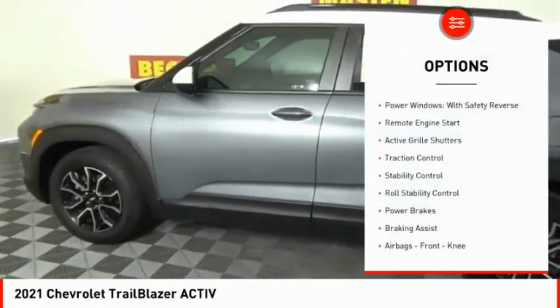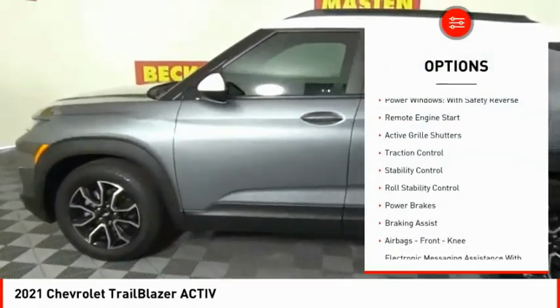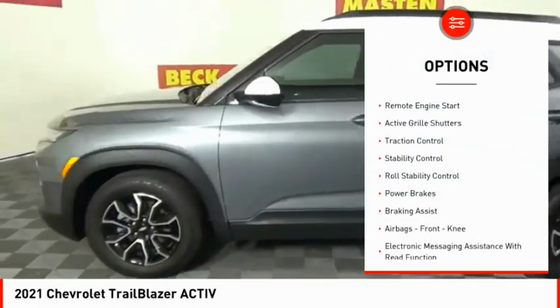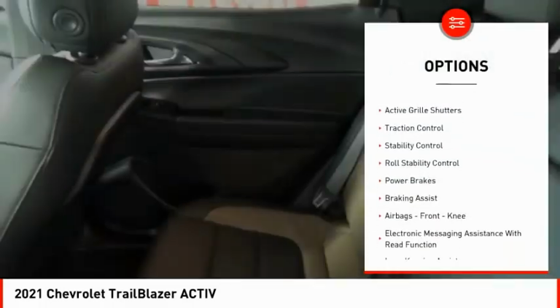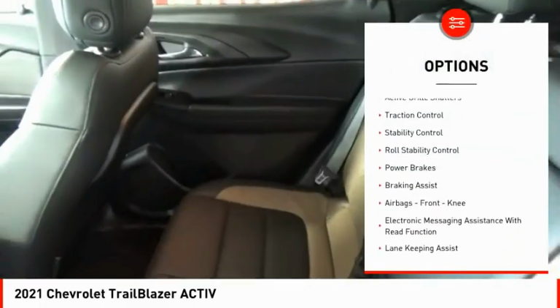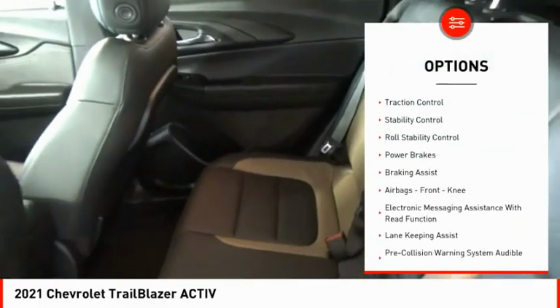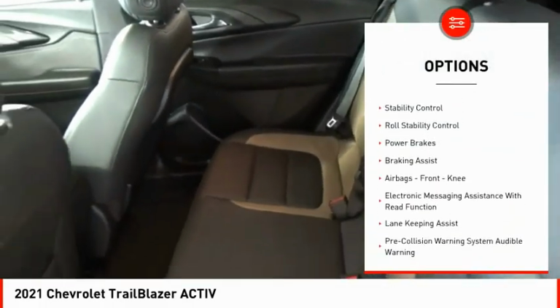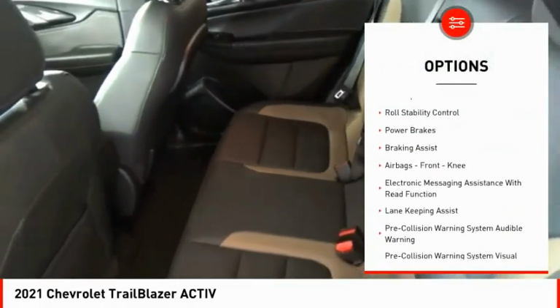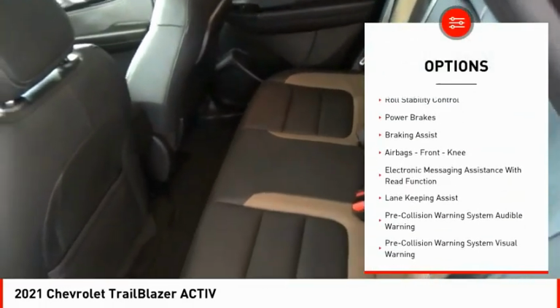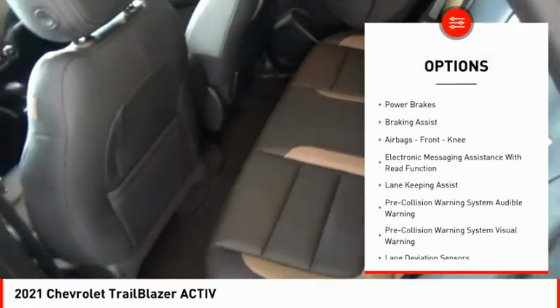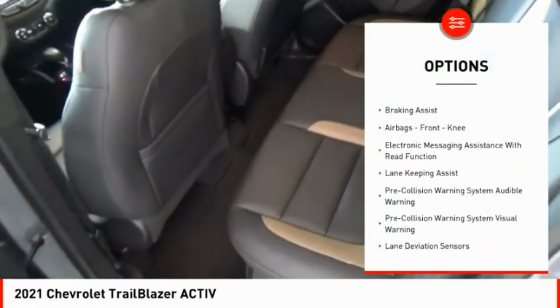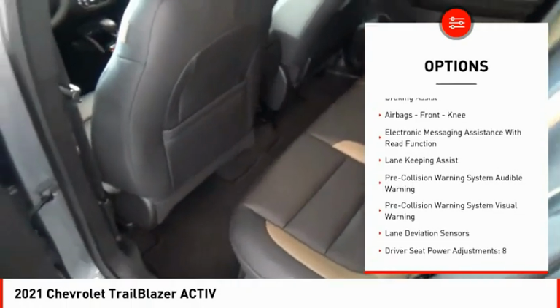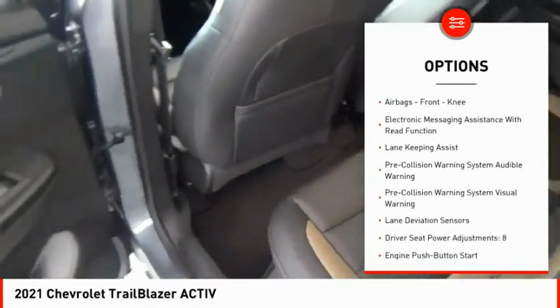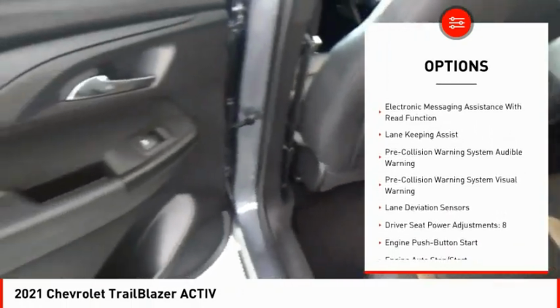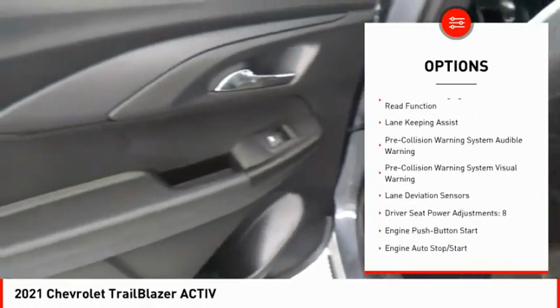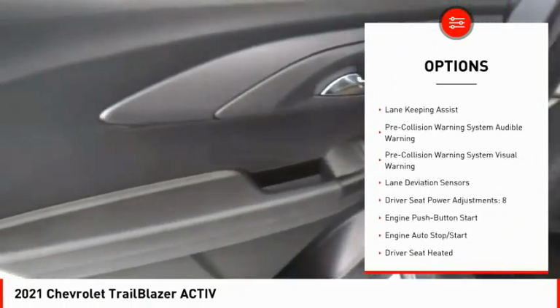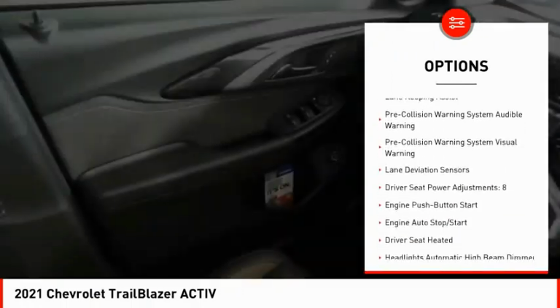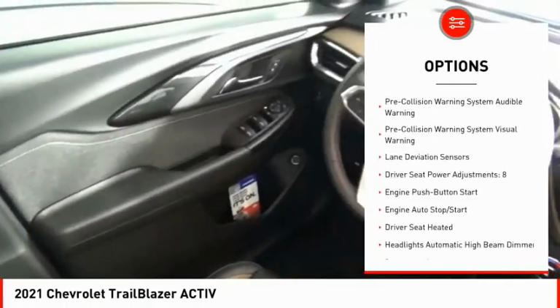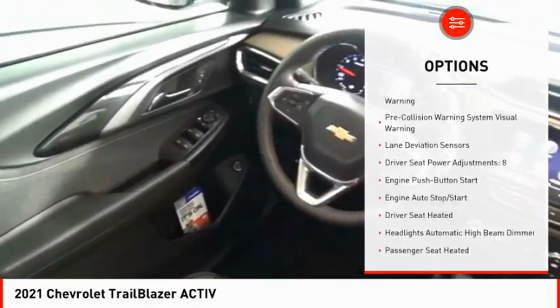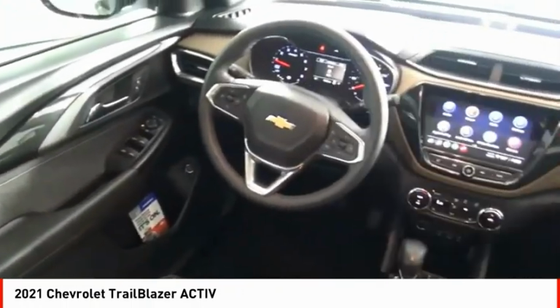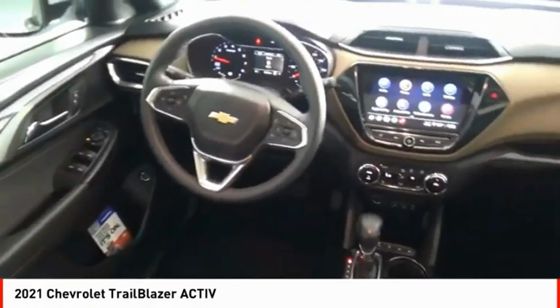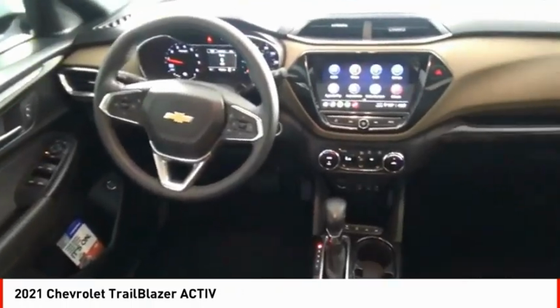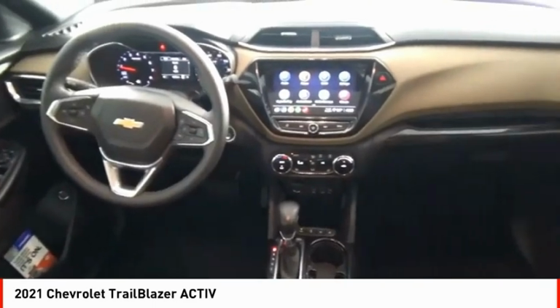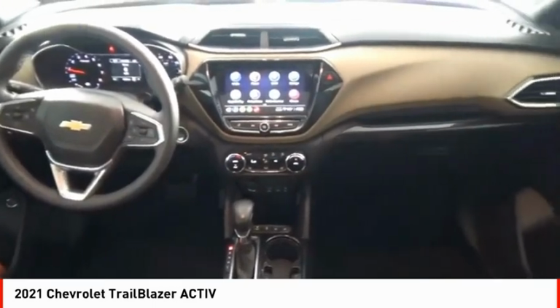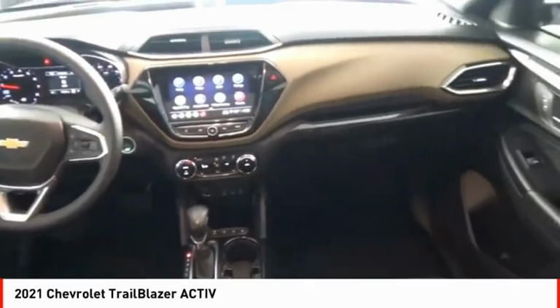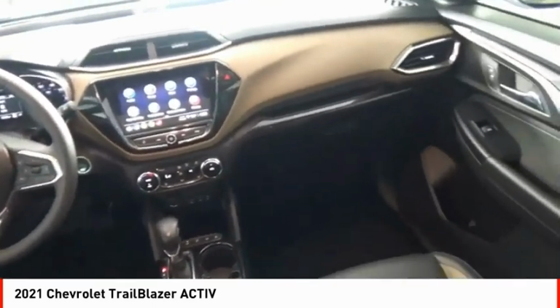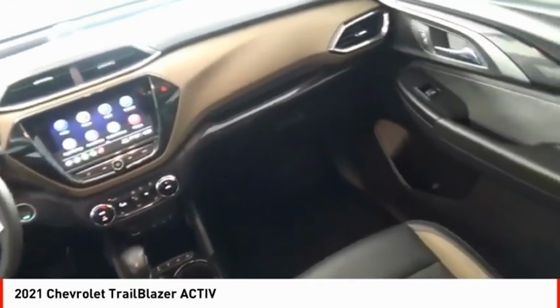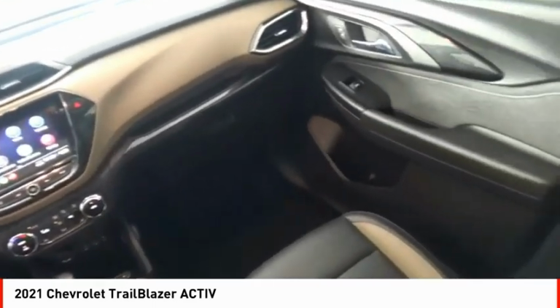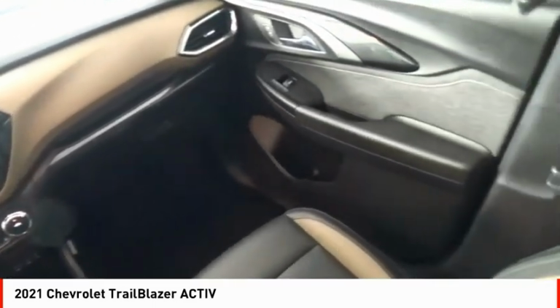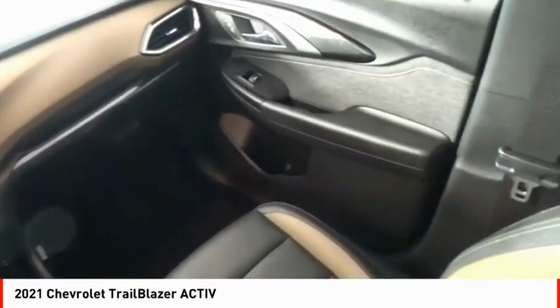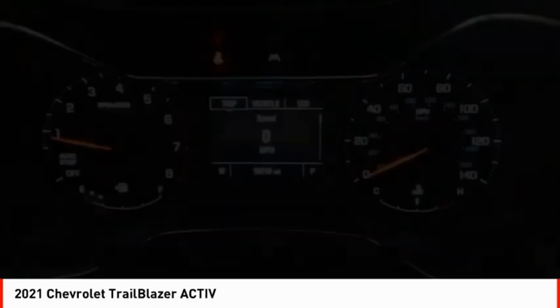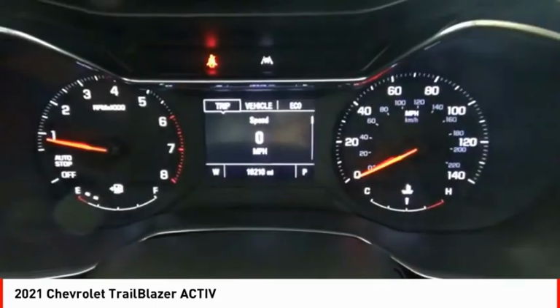Power windows with safety reverse, remote engine start, active grille shutters, traction control, stability control, roll stability control, power brakes, braking assist, airbags, front knee, electronic messaging assistance with read function.